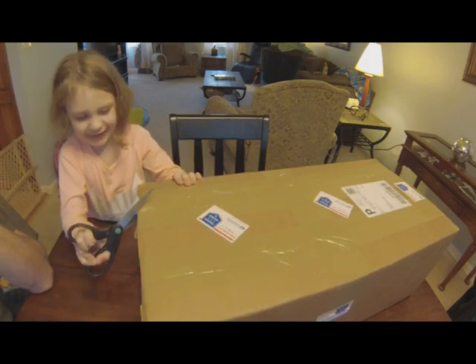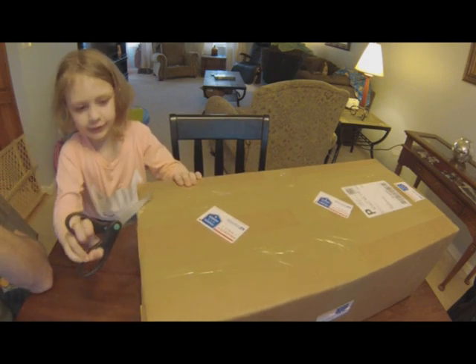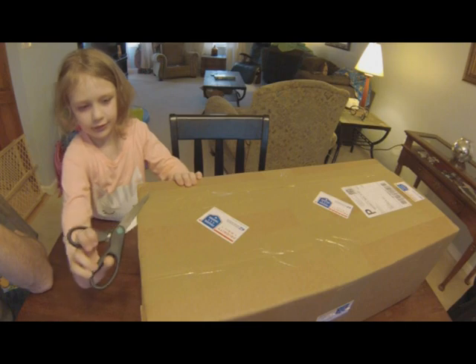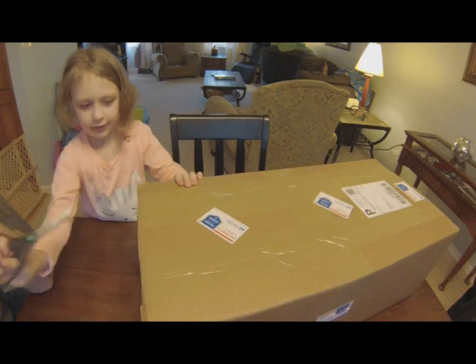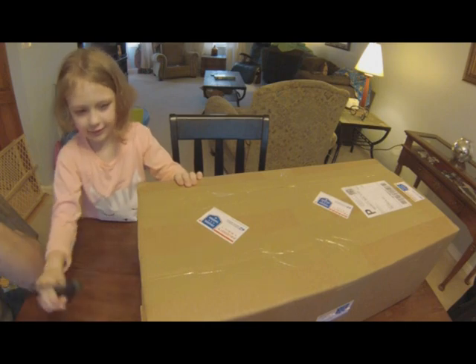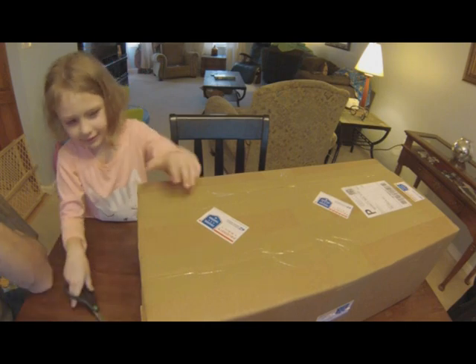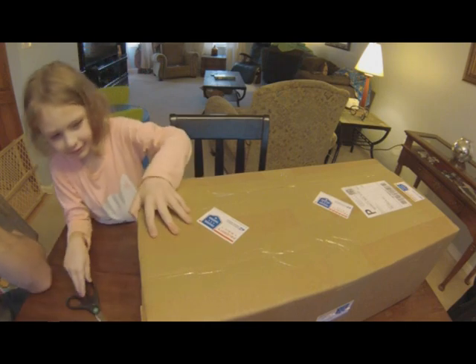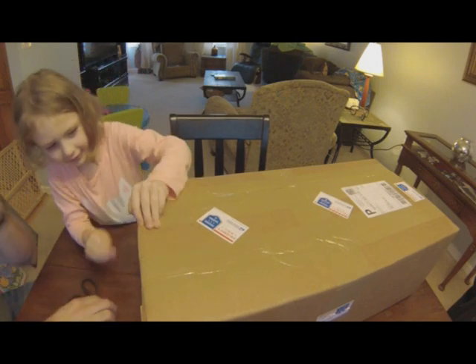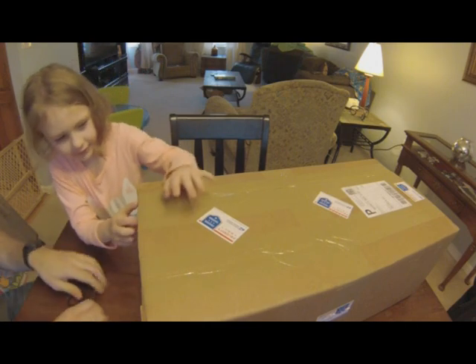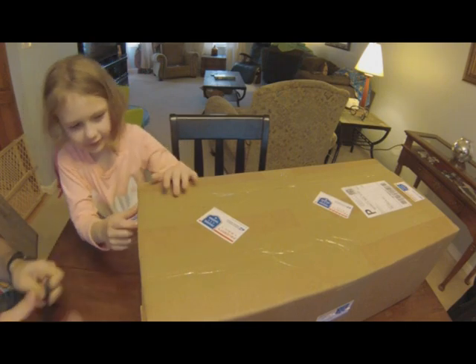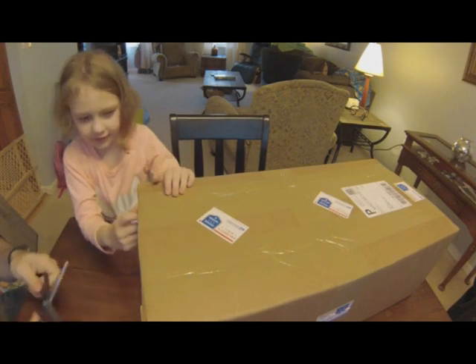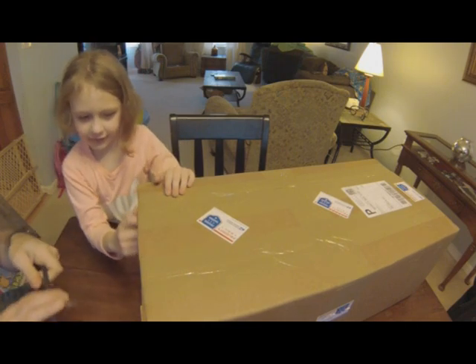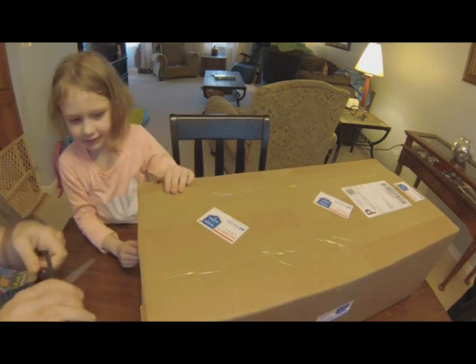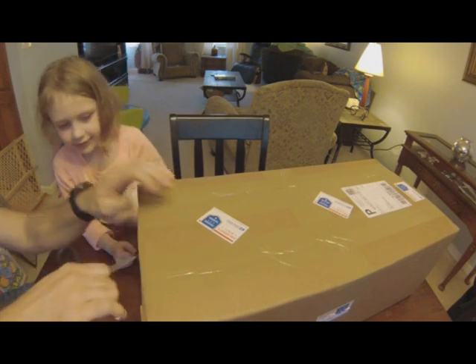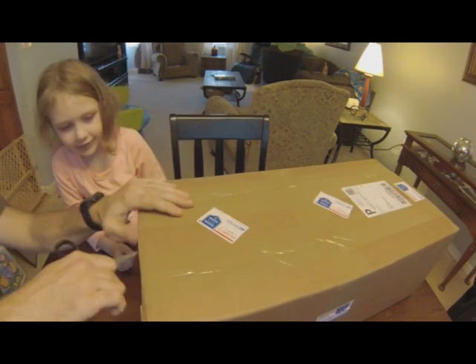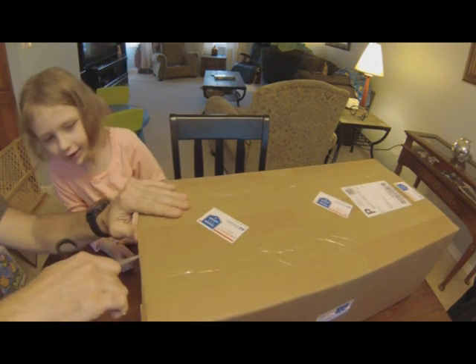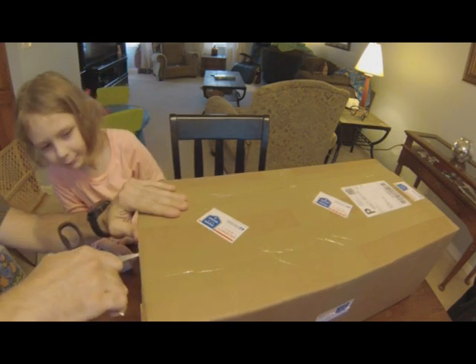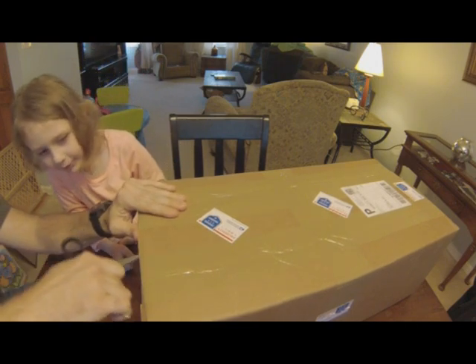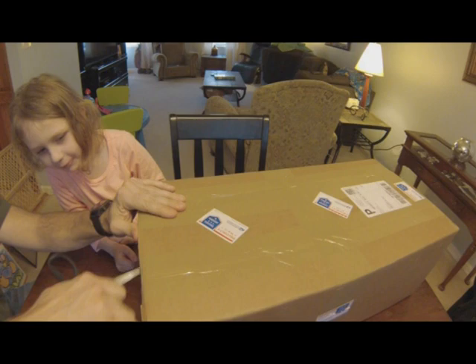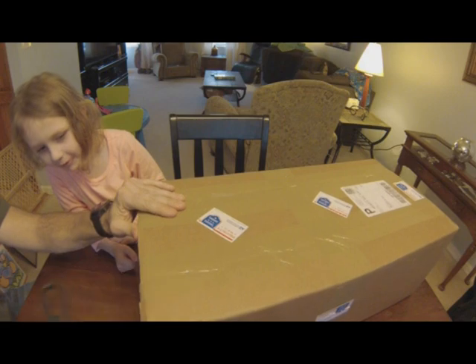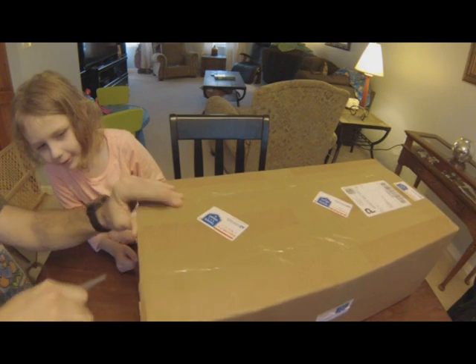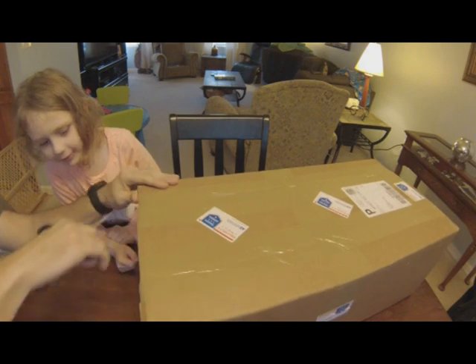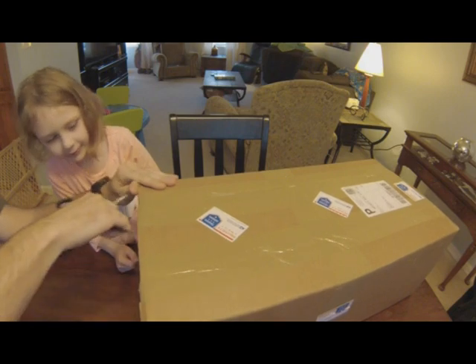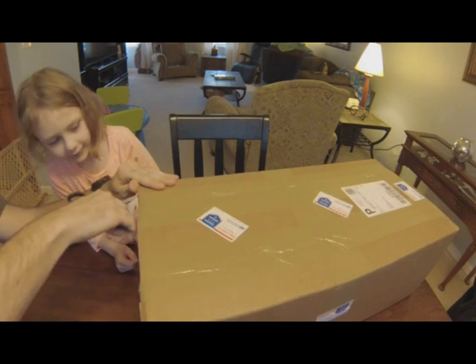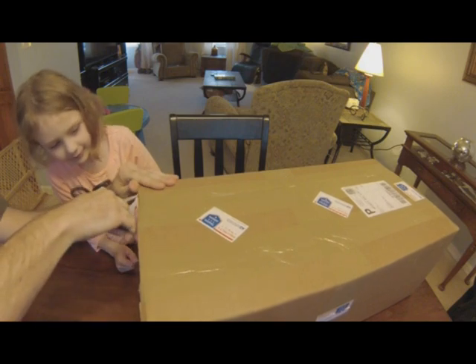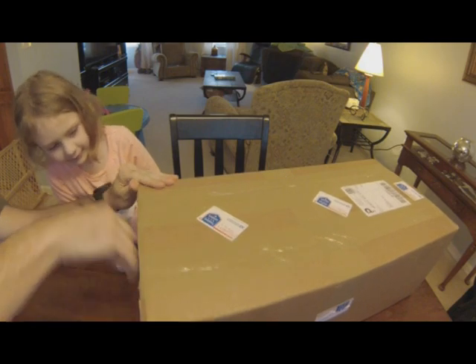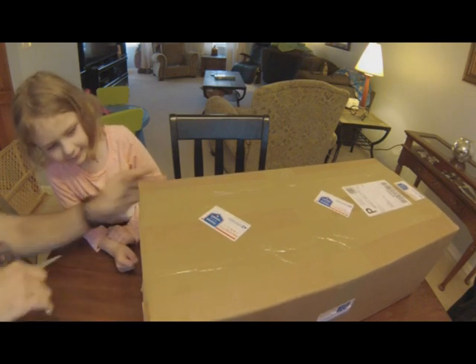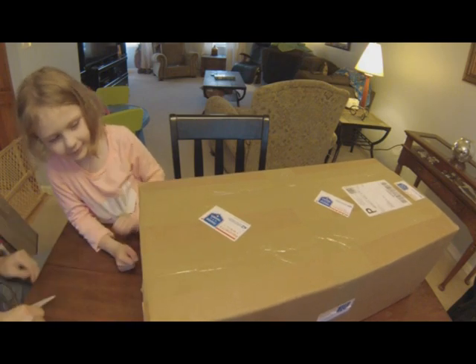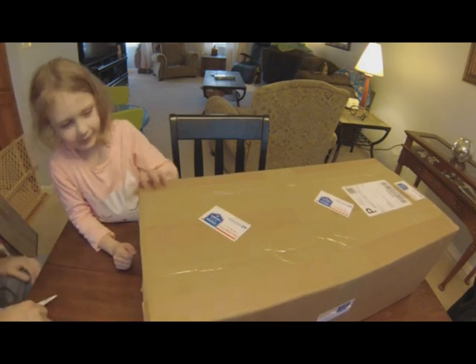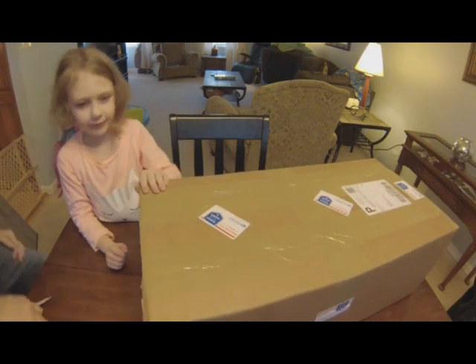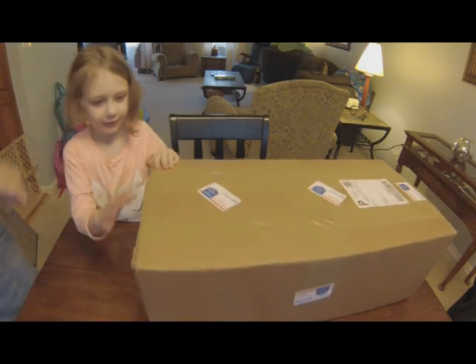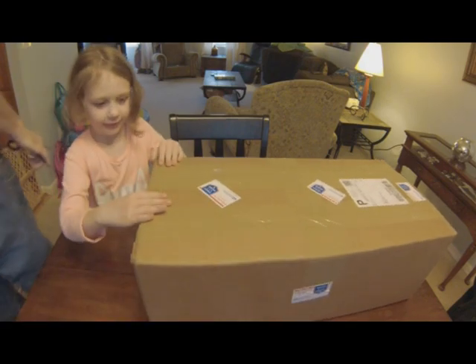Probably shouldn't be letting you use those scissors. Why? Because they're big, they're grown-up scissors. I promise I won't cut myself. I'm going to get it started for you.